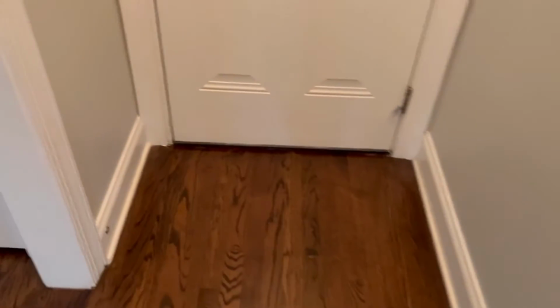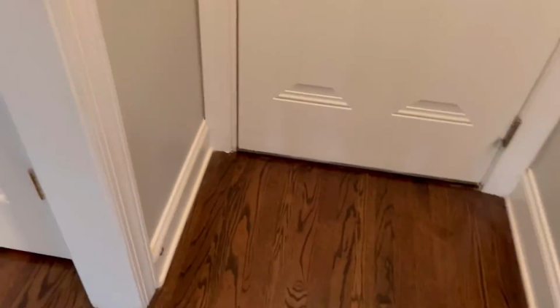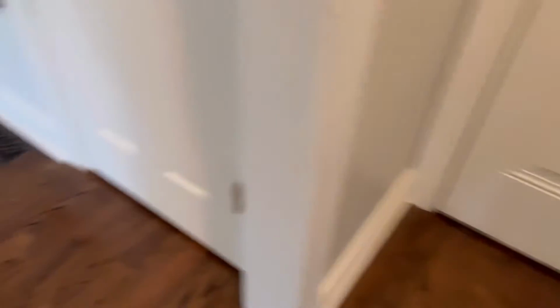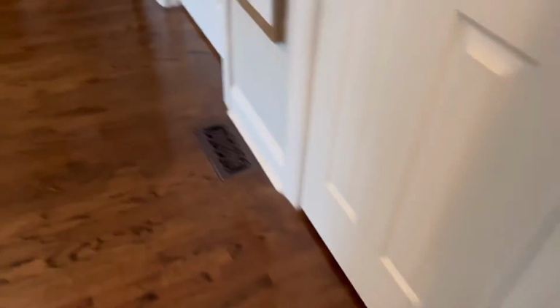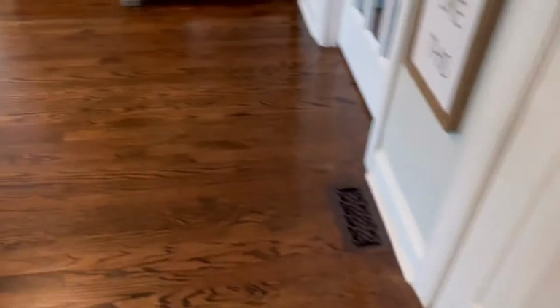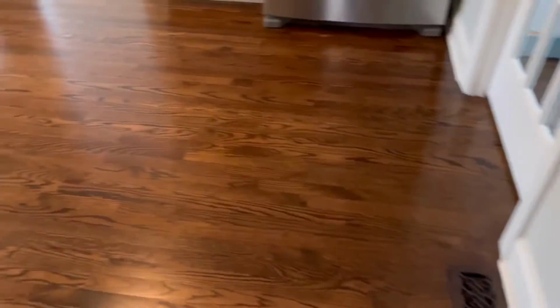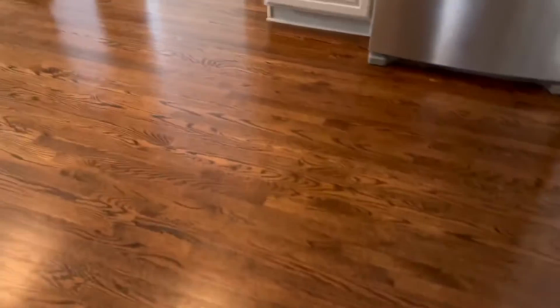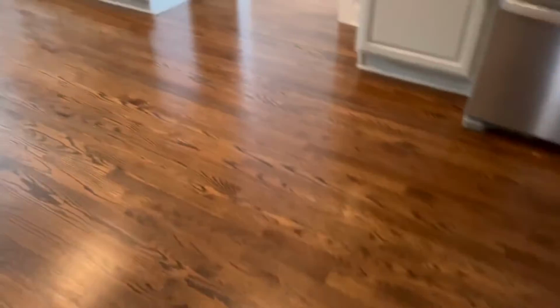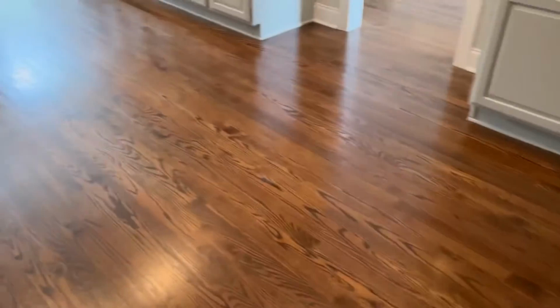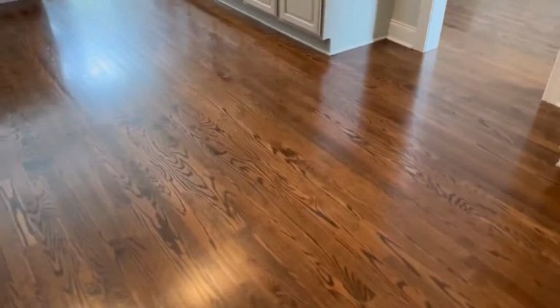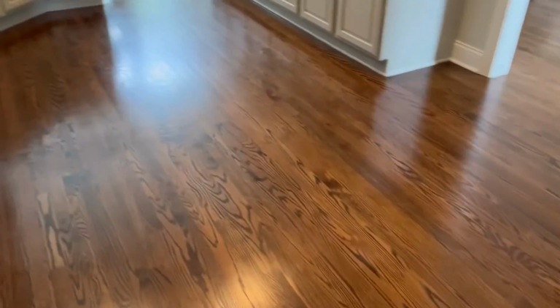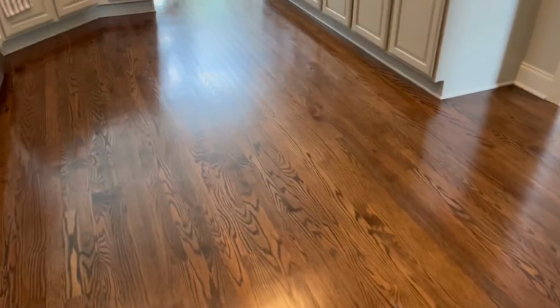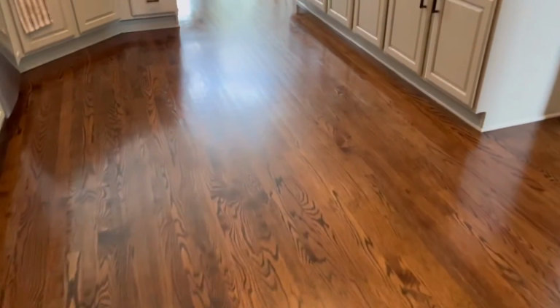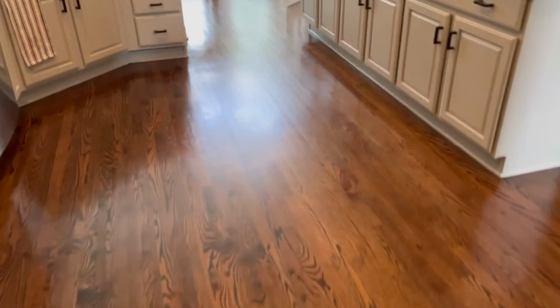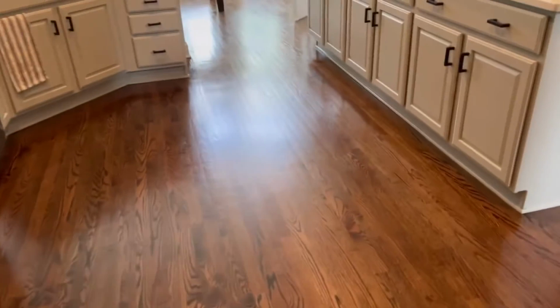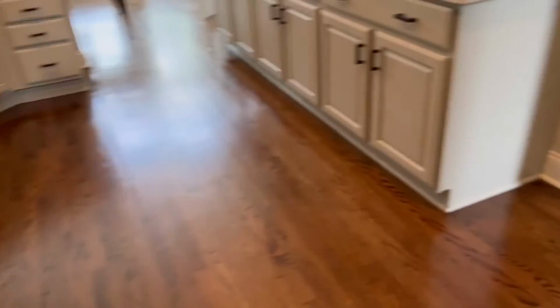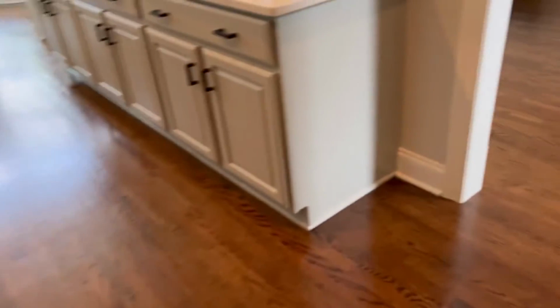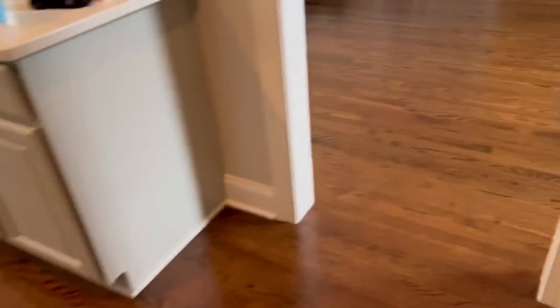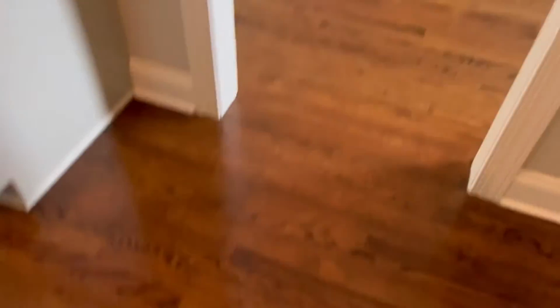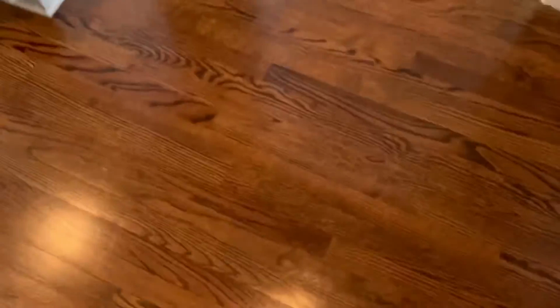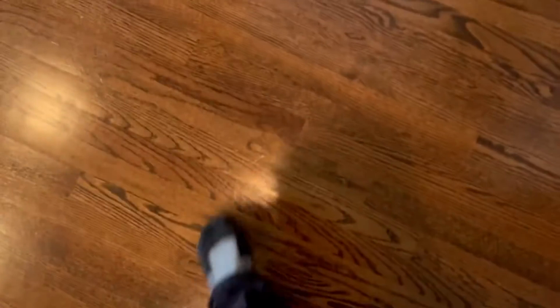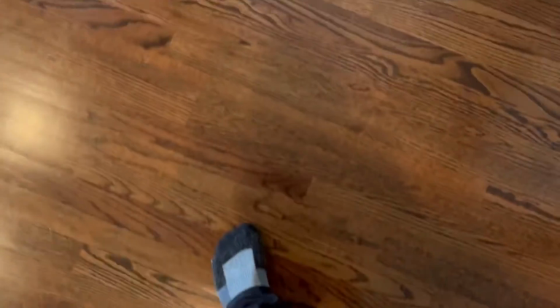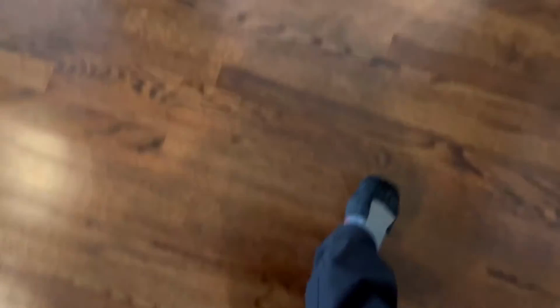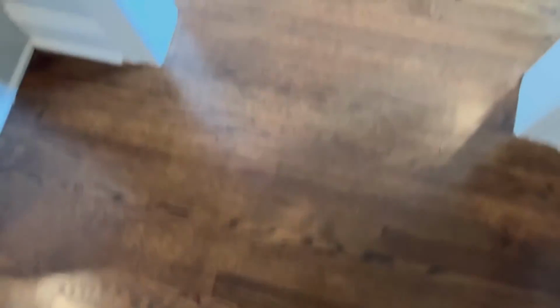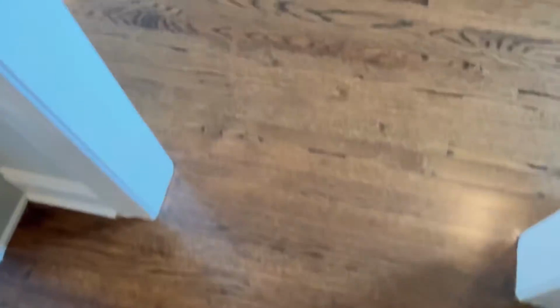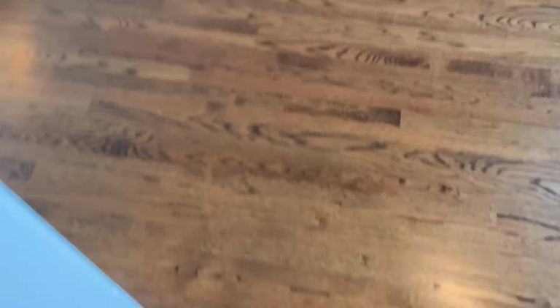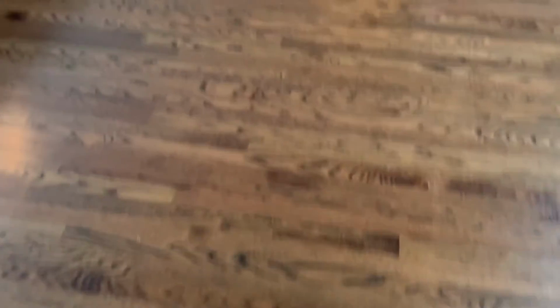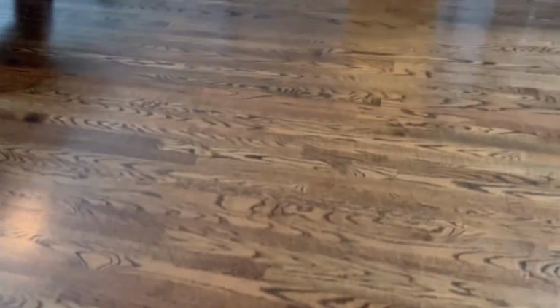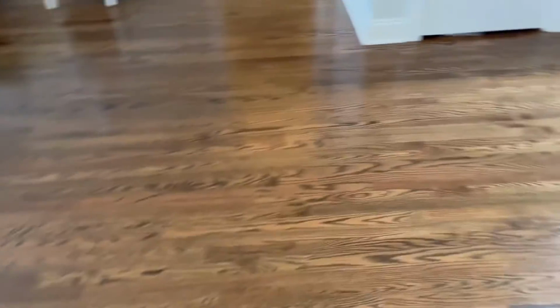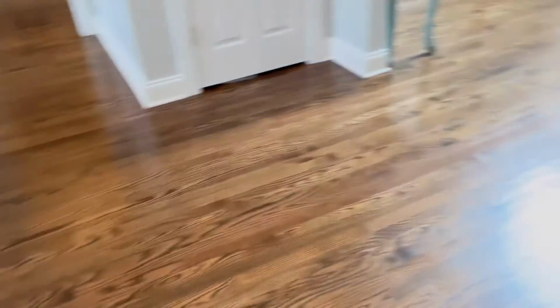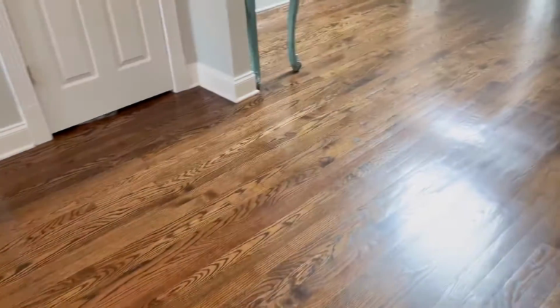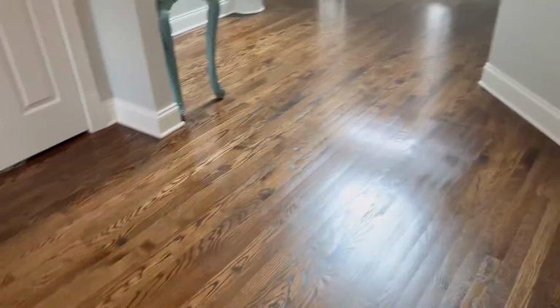All righty, Facebook, YouTube. Take a look at these floors. First coat of wear layer protection is down and dry. We are walking on it. Look how good these floors look.